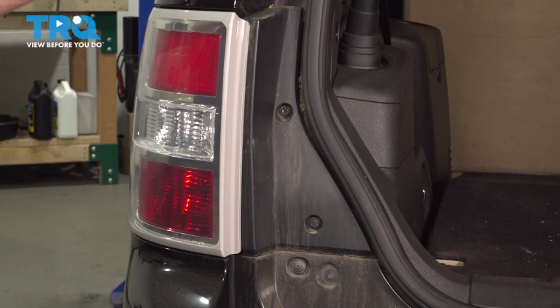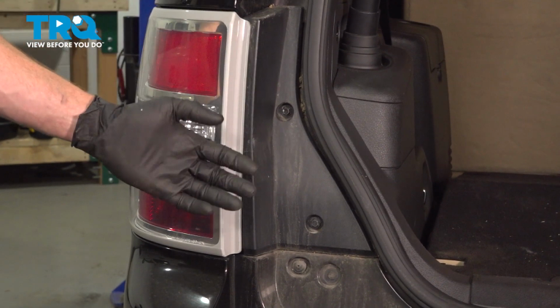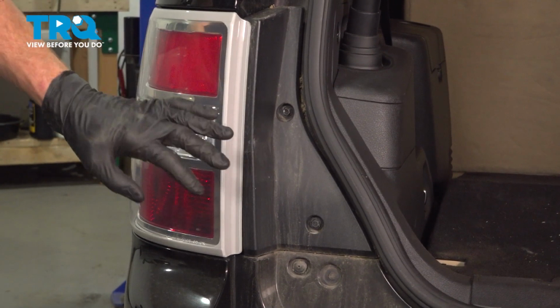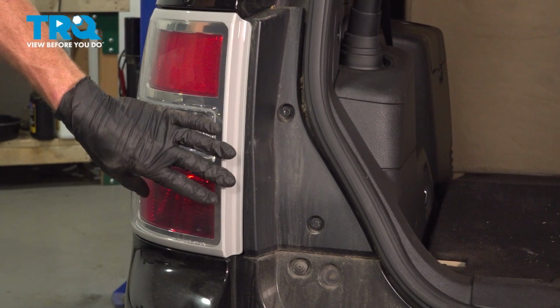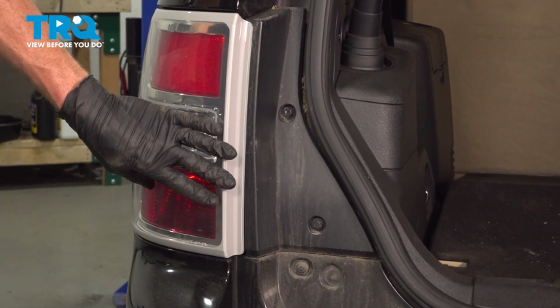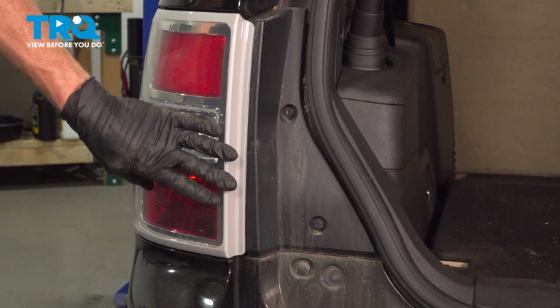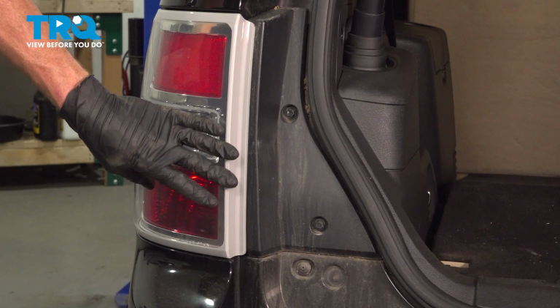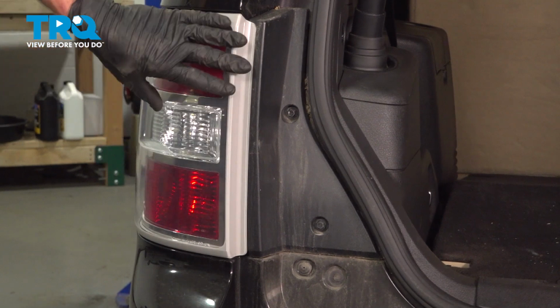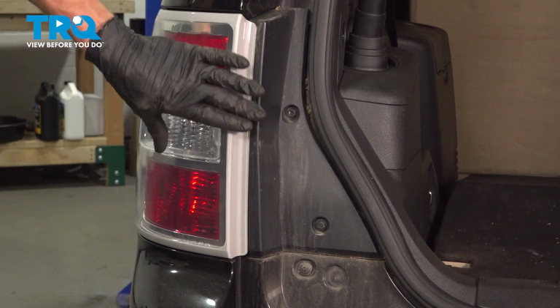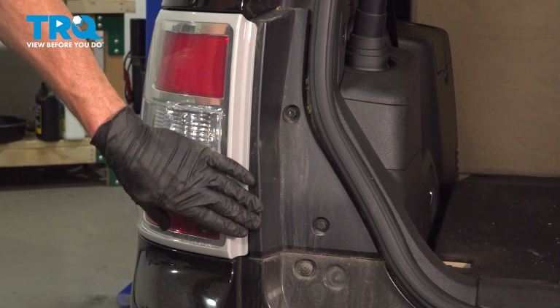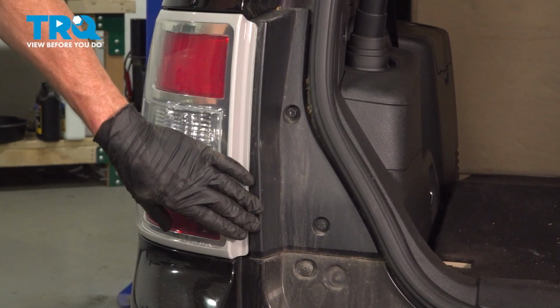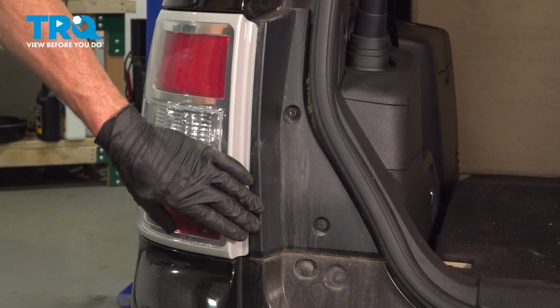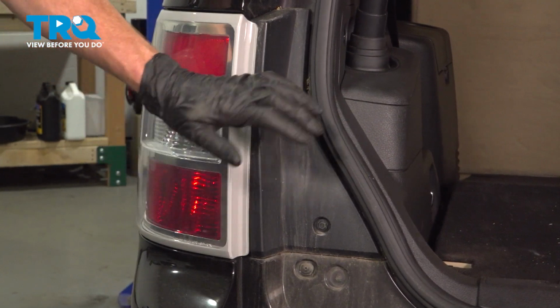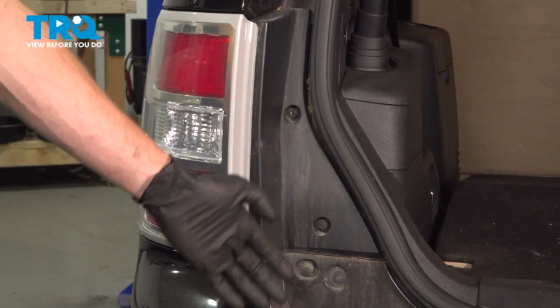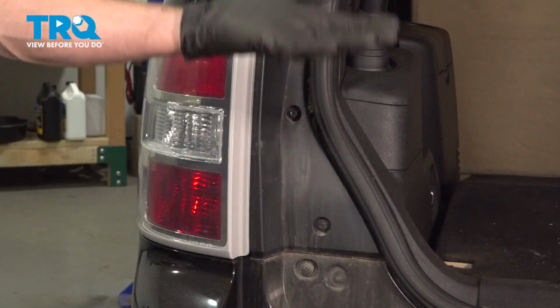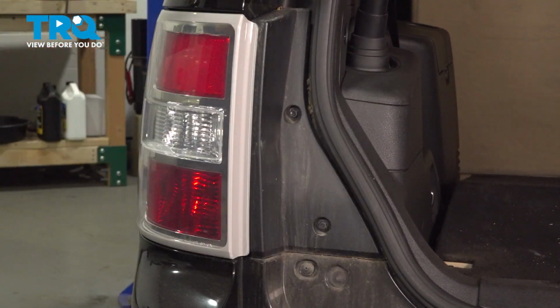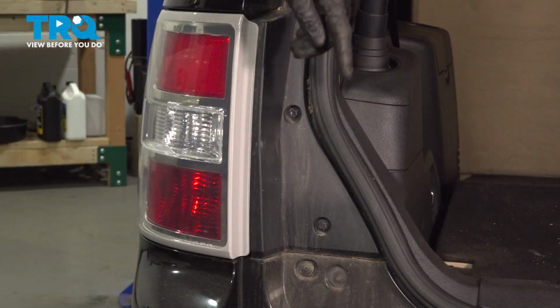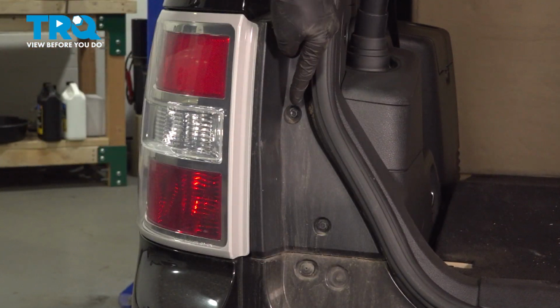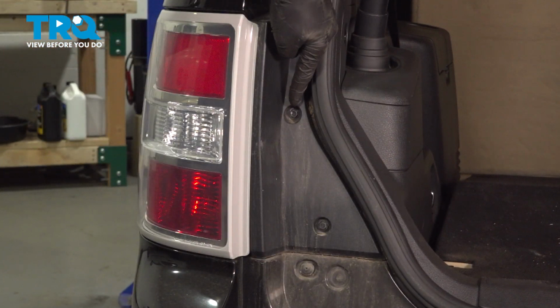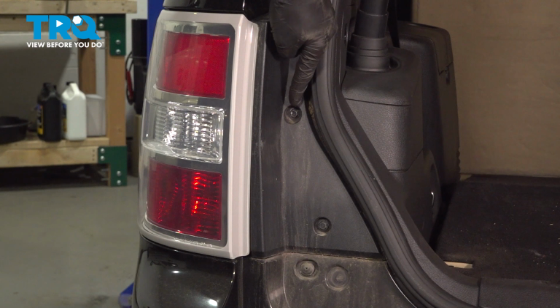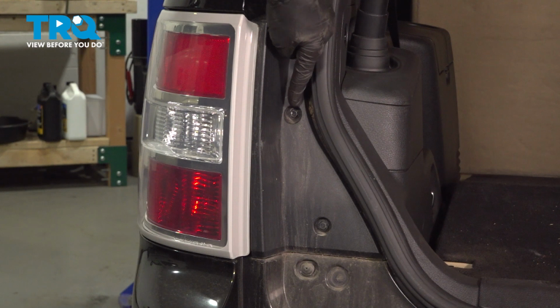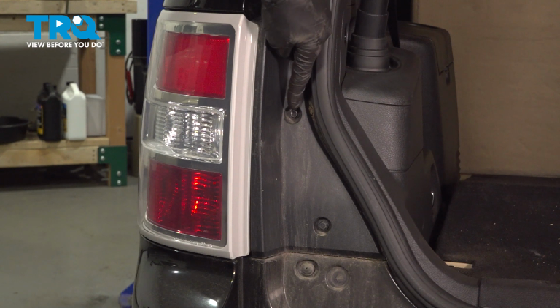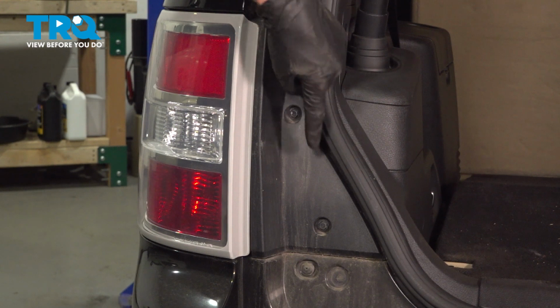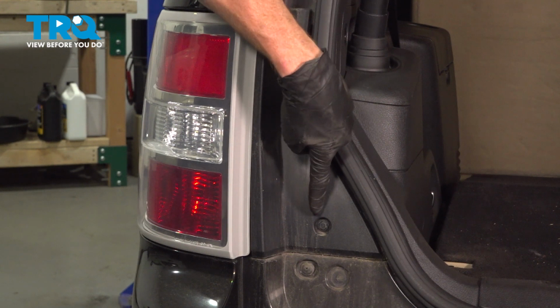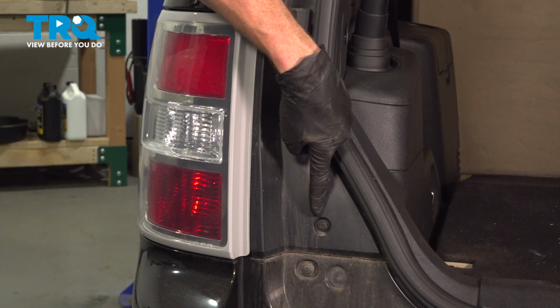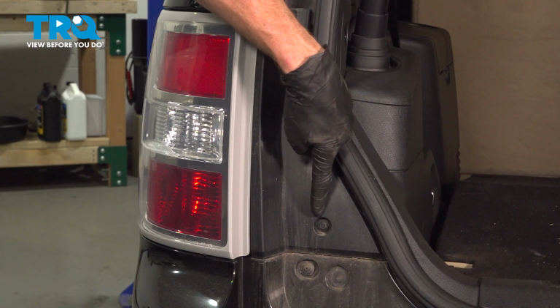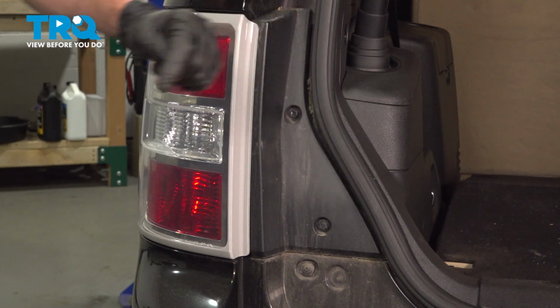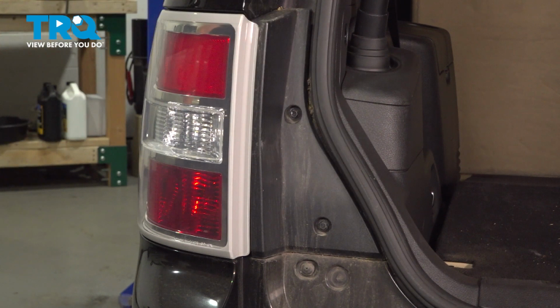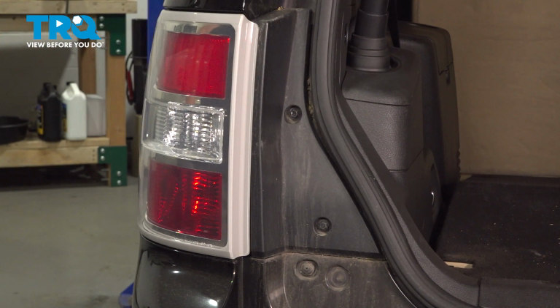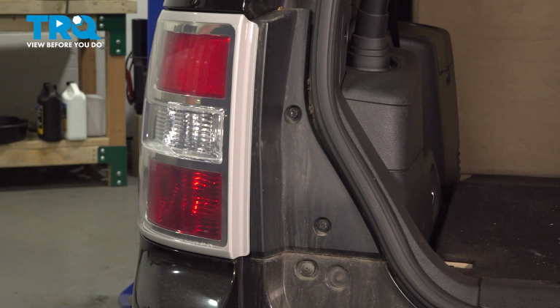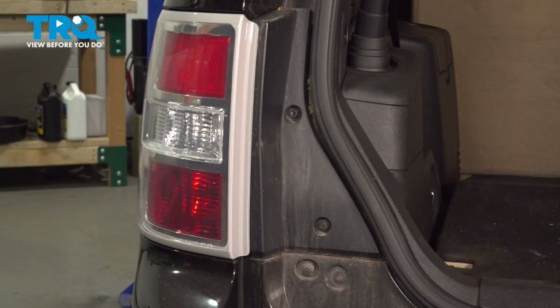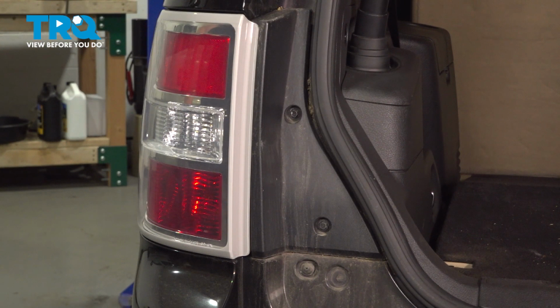Okay friends, let's get started on our job. To remove the tail lamp assembly, have your liftgate in the upright position. Continue on to removing your two eight millimeter headed bolts that hold this in place.